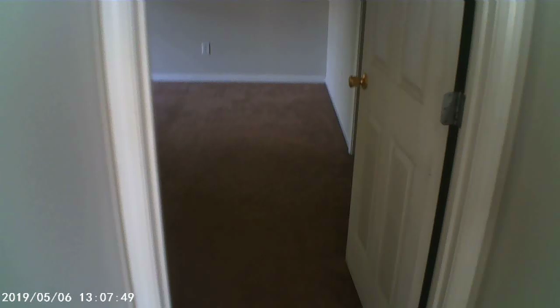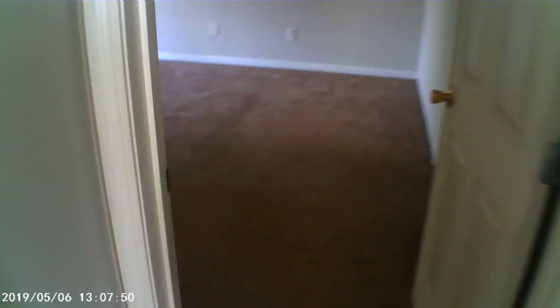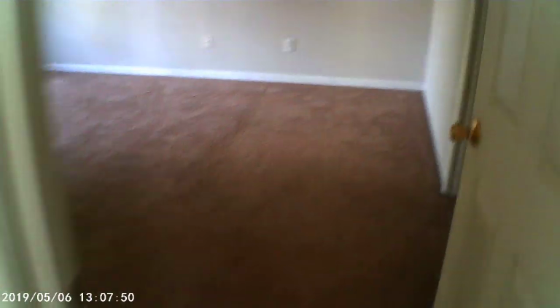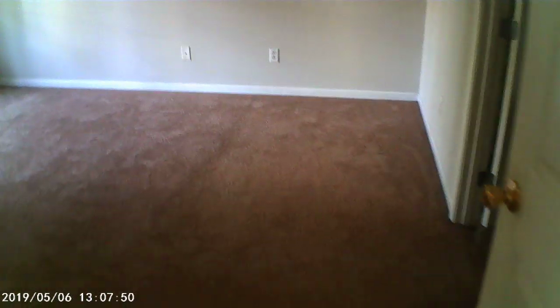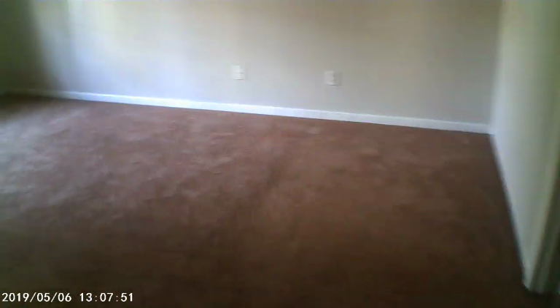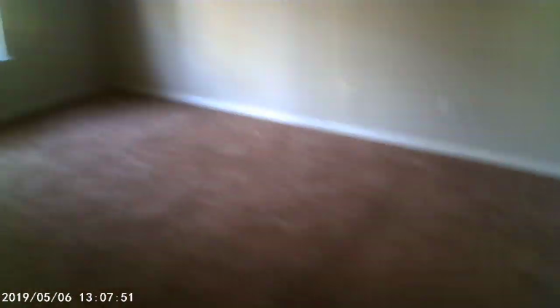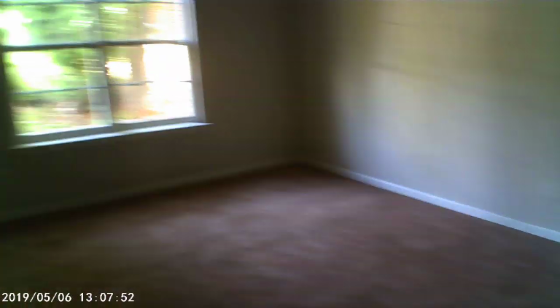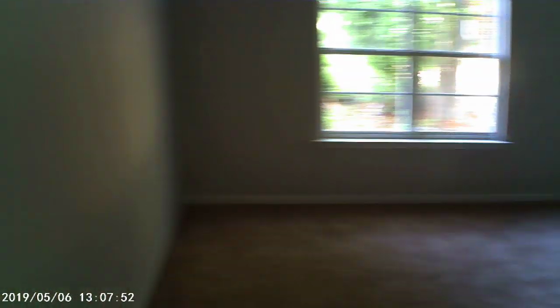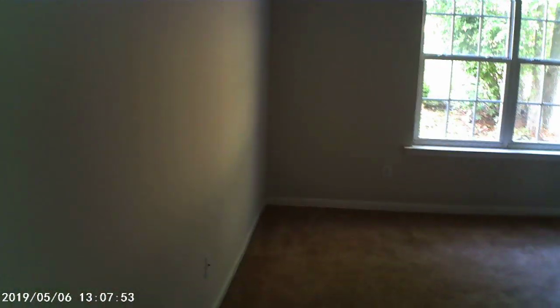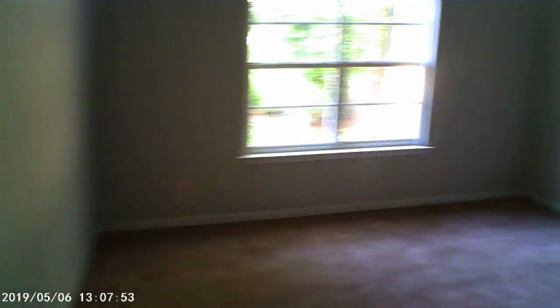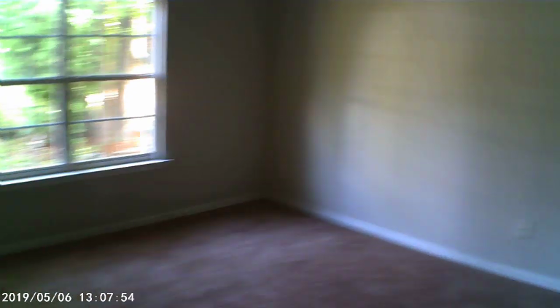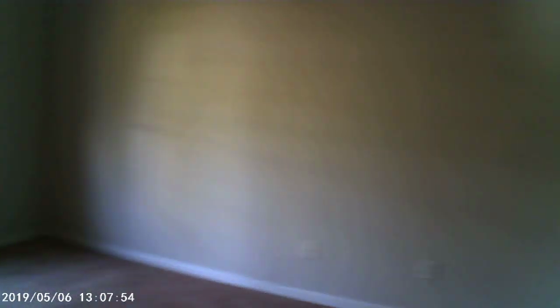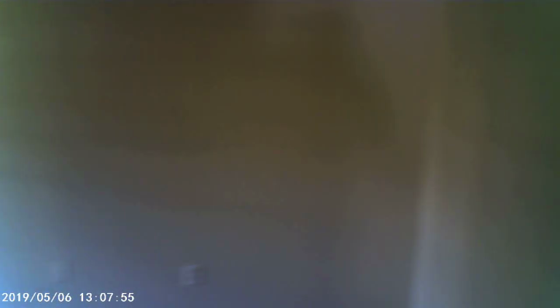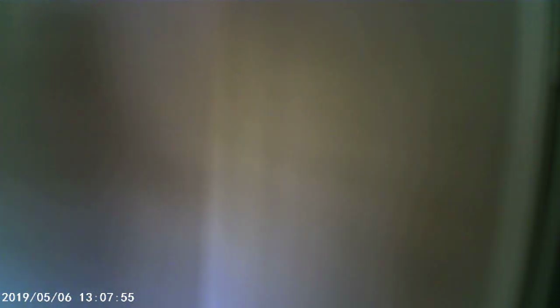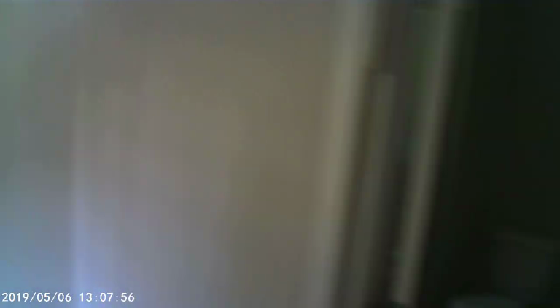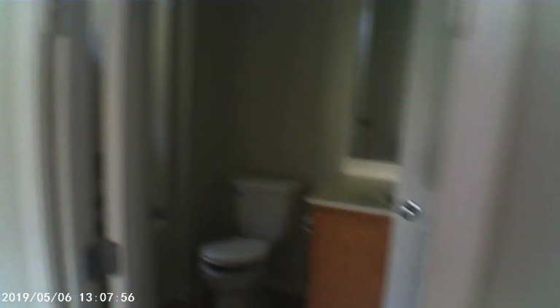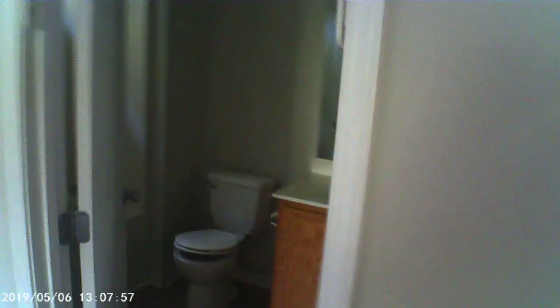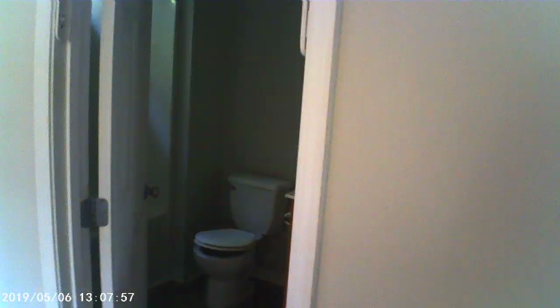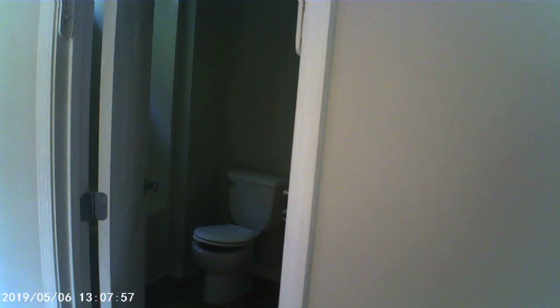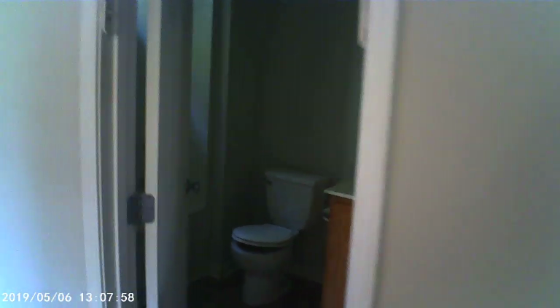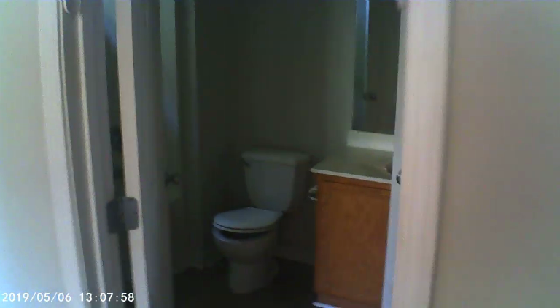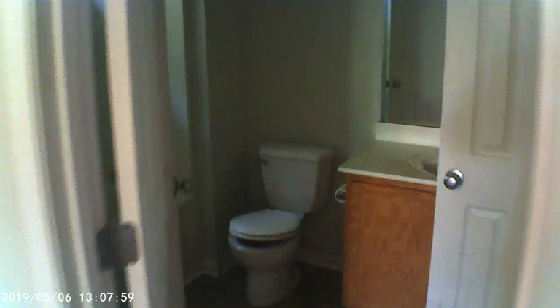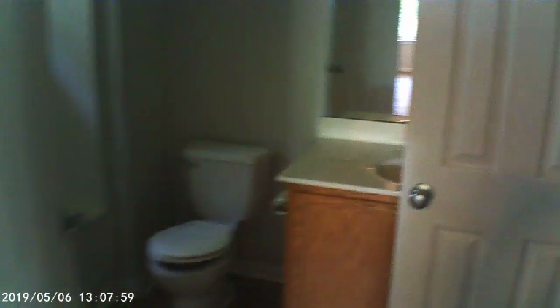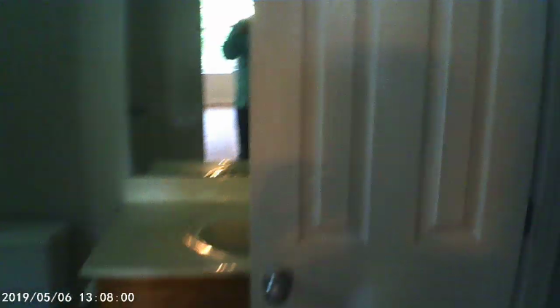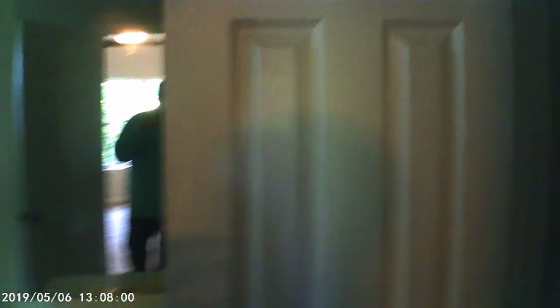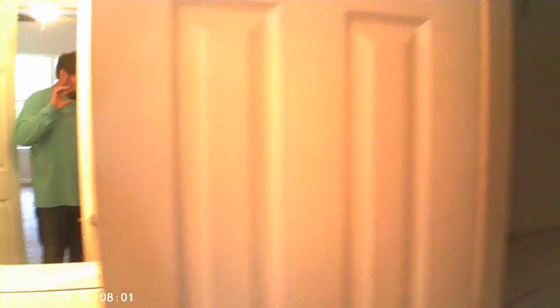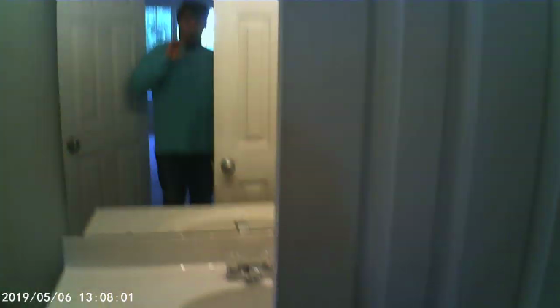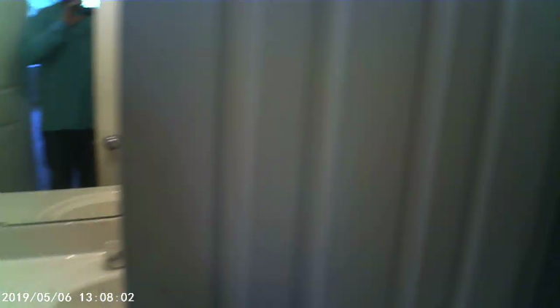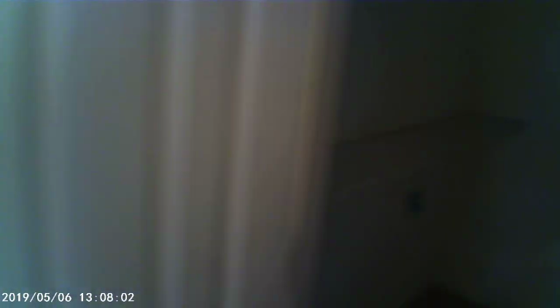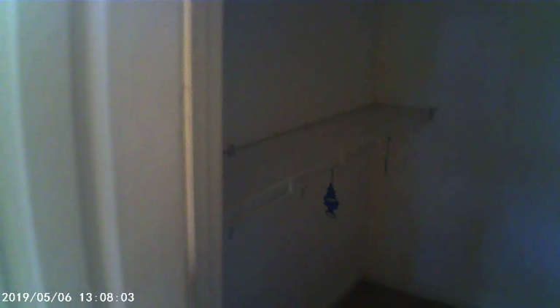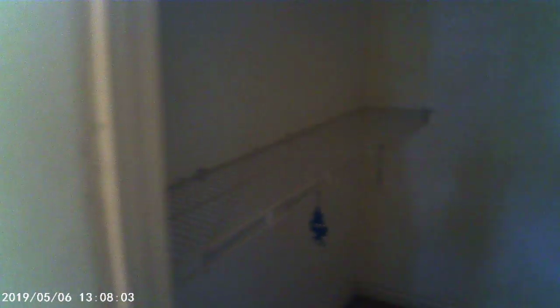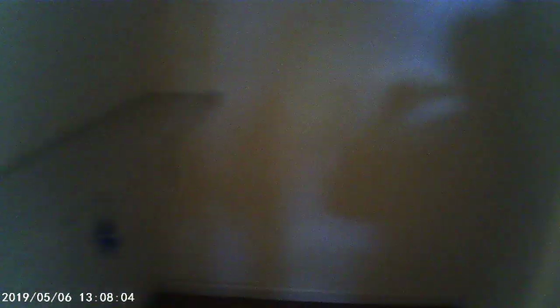Immediately off to our left, we have bedroom number one. Large bedroom — this is the master. We'll see if I can turn some lights on for us. Got a nice size walk-in closet.